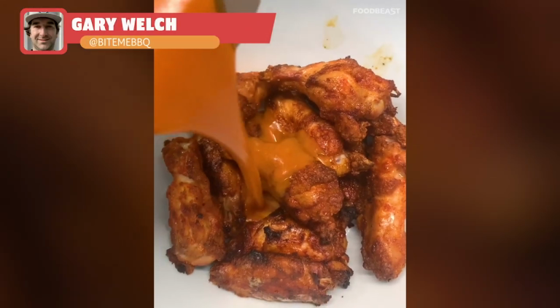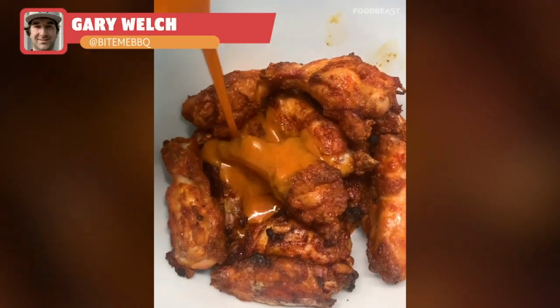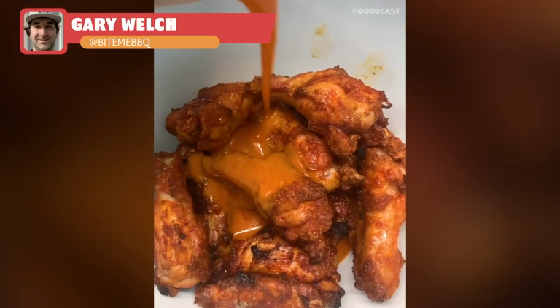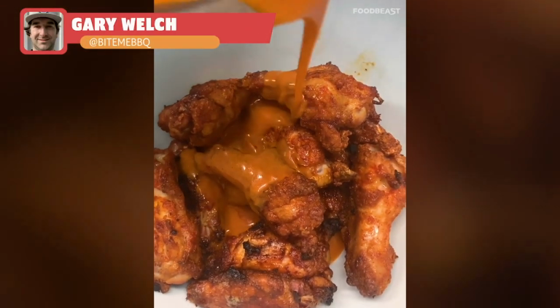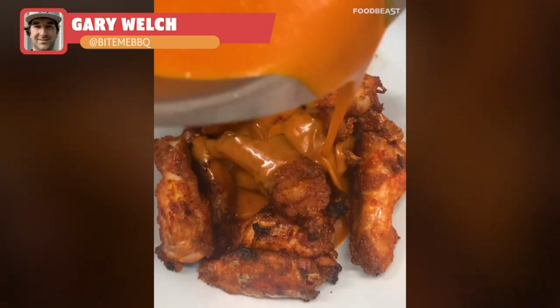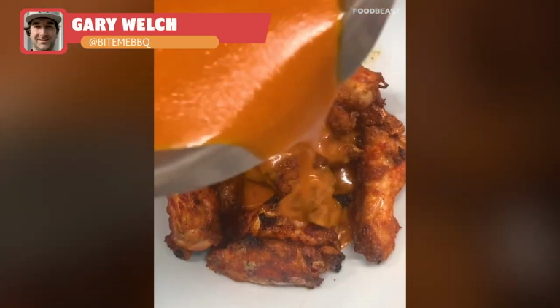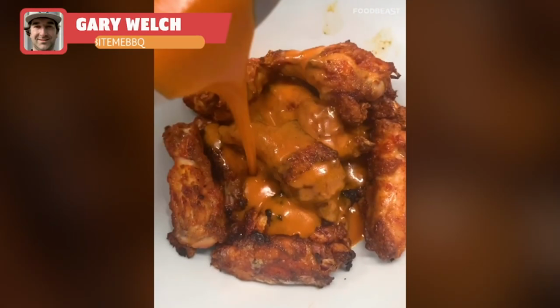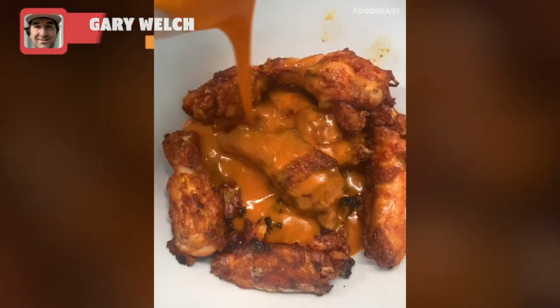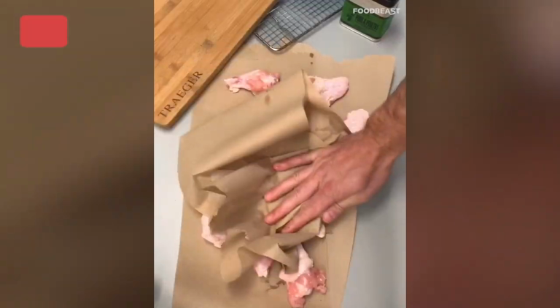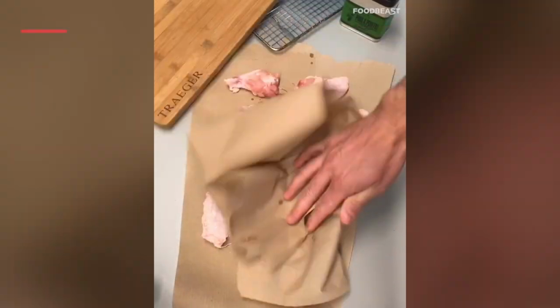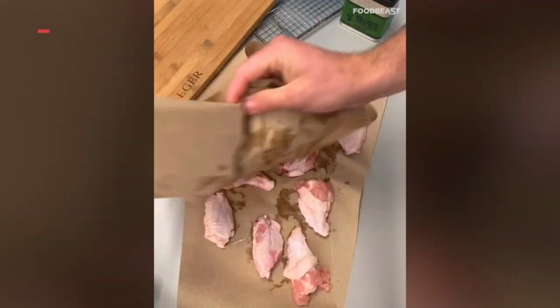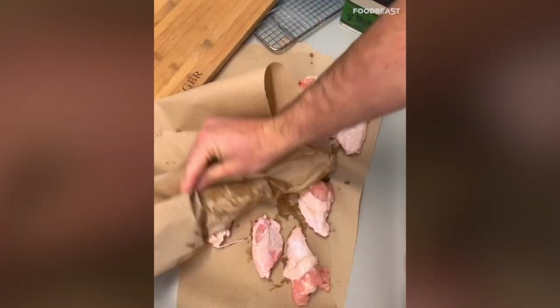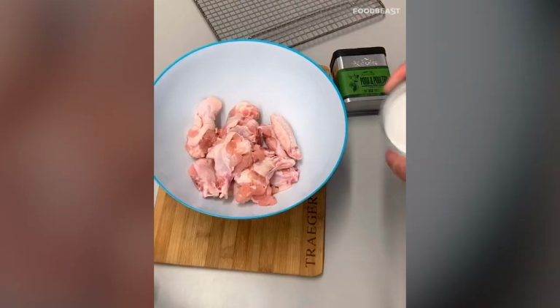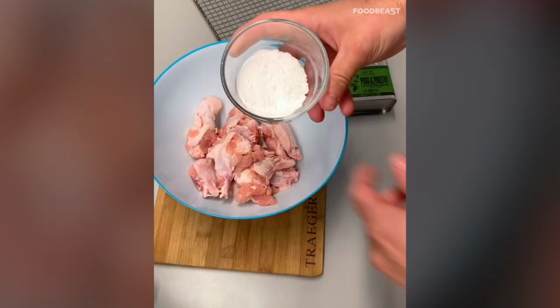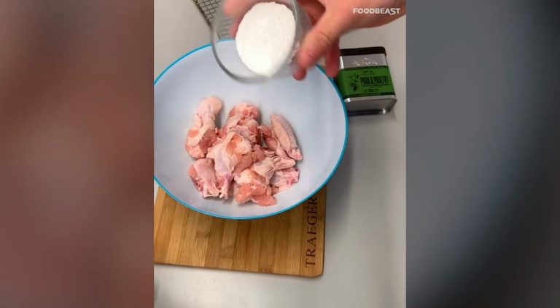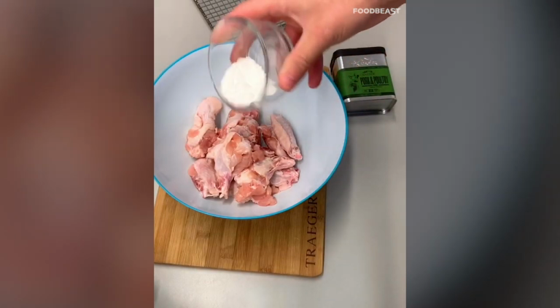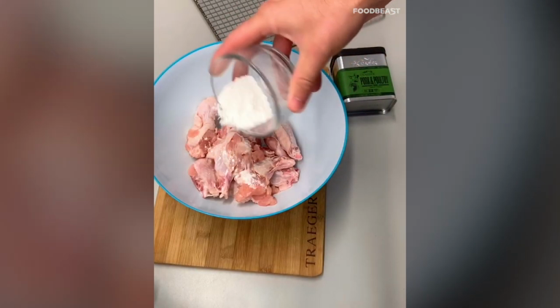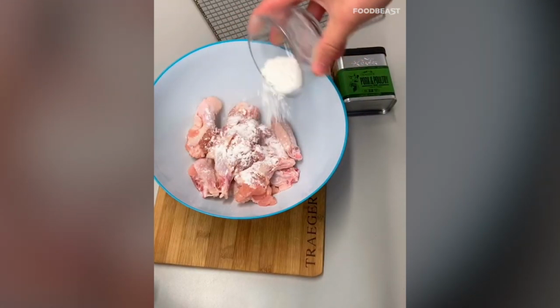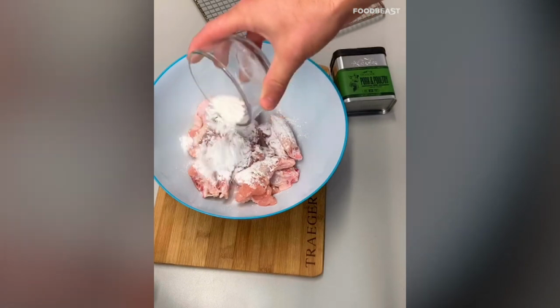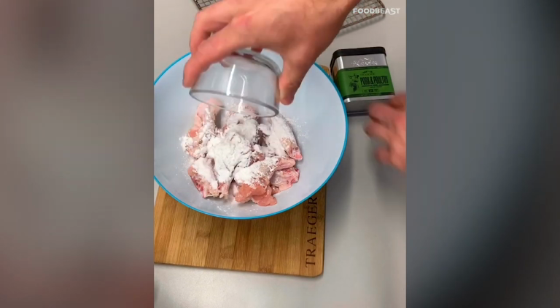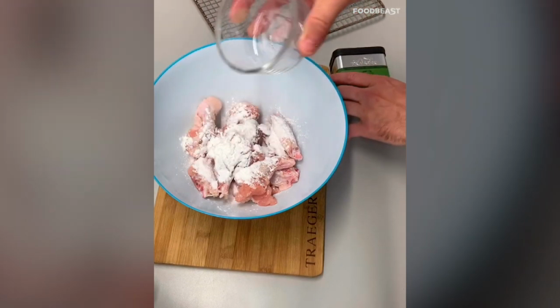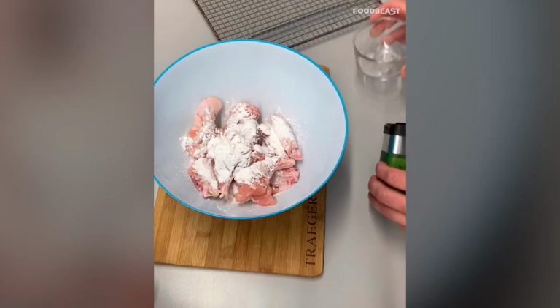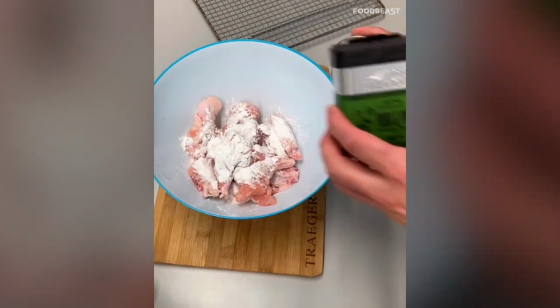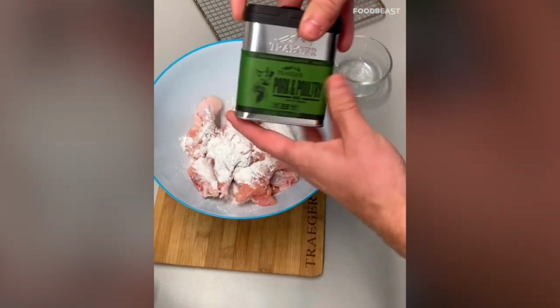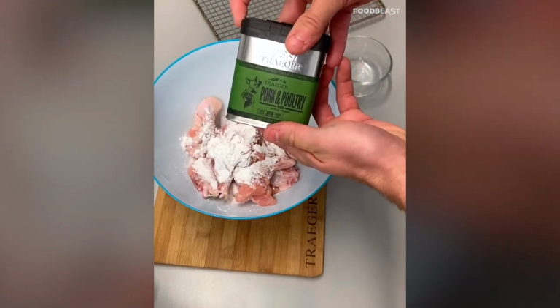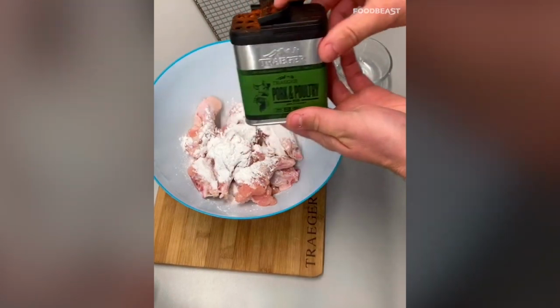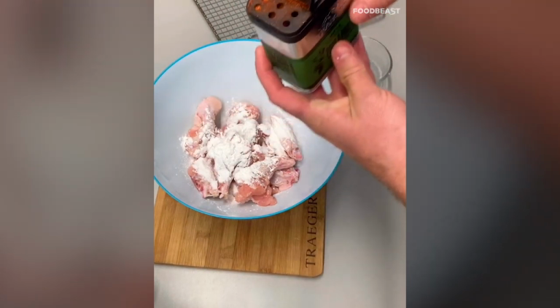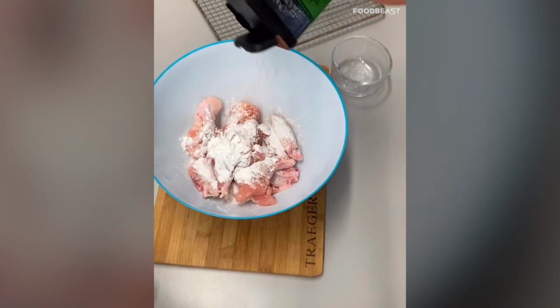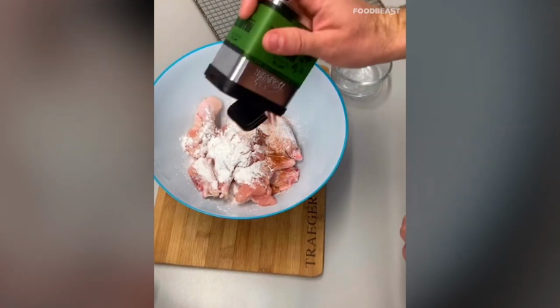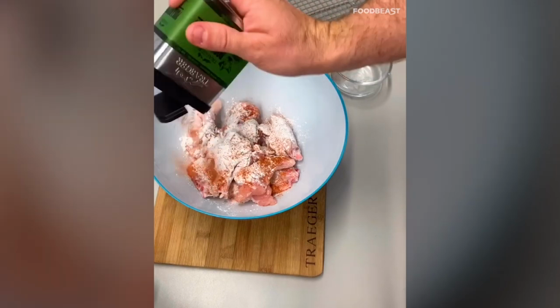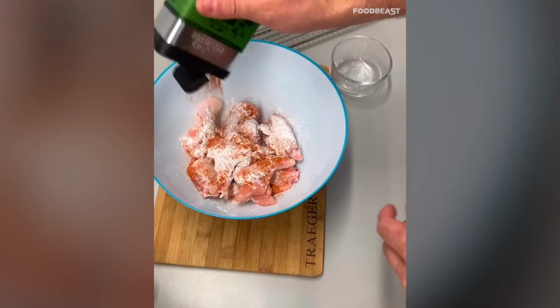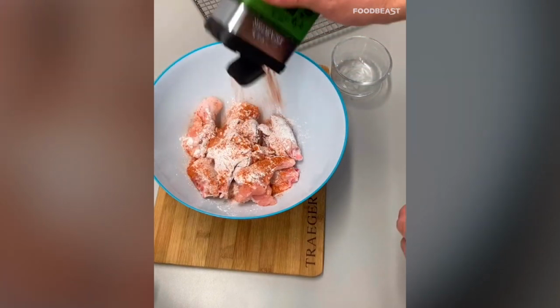This is Gary from Bite Me Barbecue, and I'm going to show you how to make my smoked buffalo barbecue wings. Pat your chicken wings nice and dry with some paper towel, then coat them in one tablespoon of baking powder and some Traeger Grills Pork and Poultry Rub — a good generous amount.